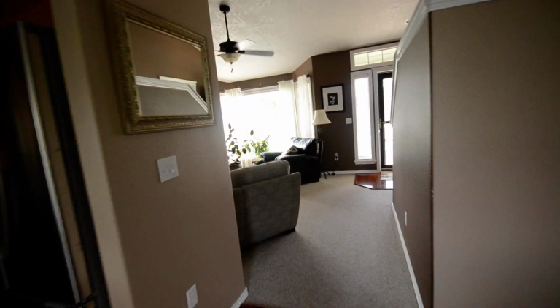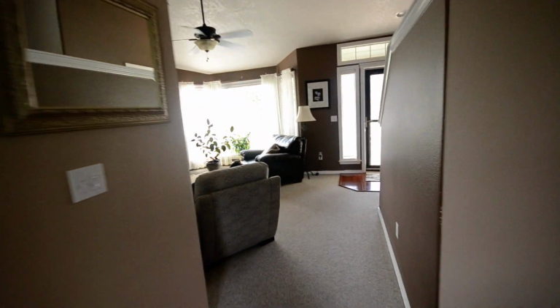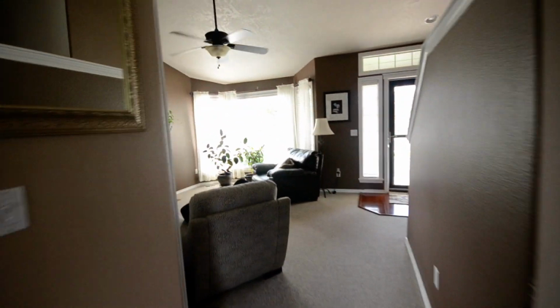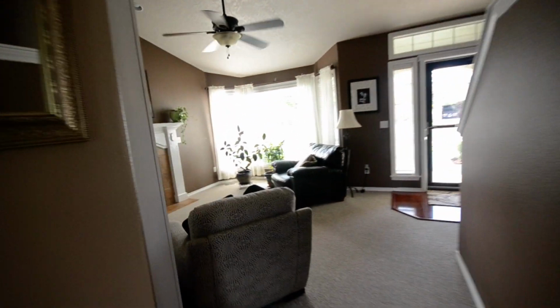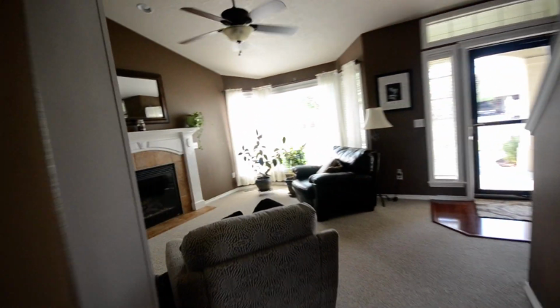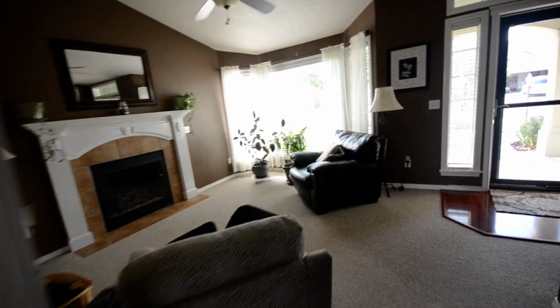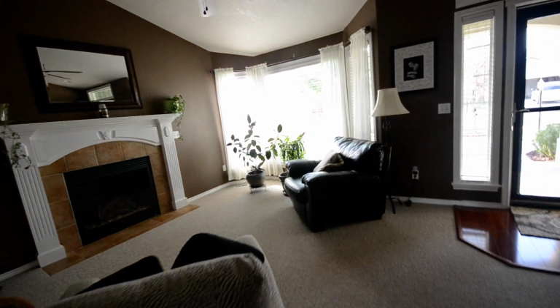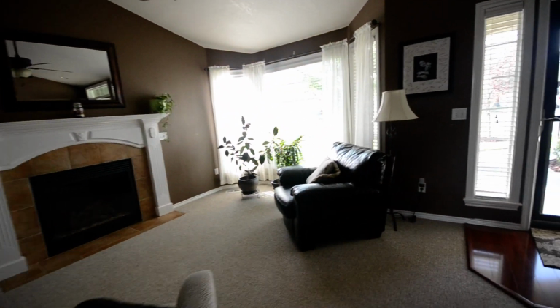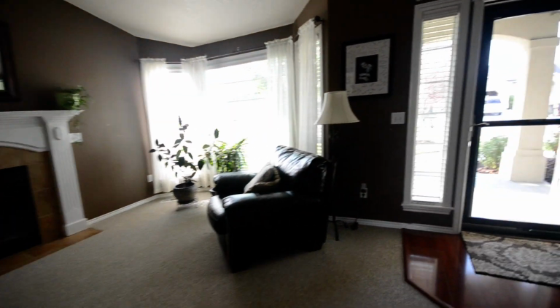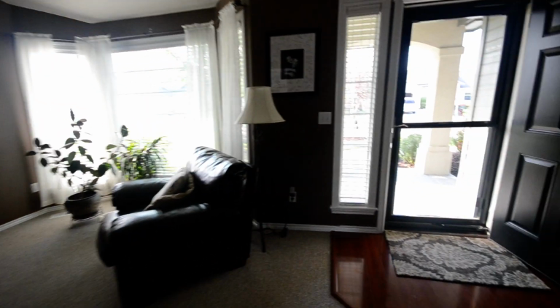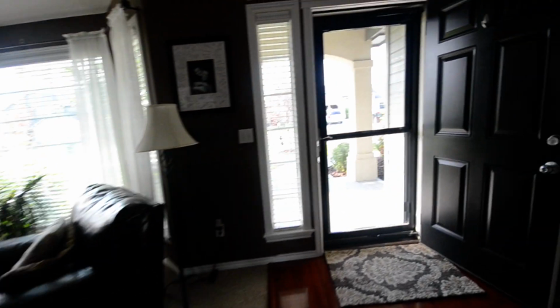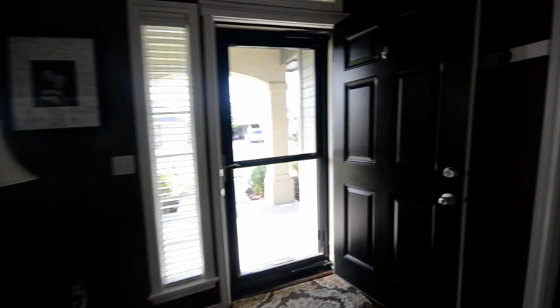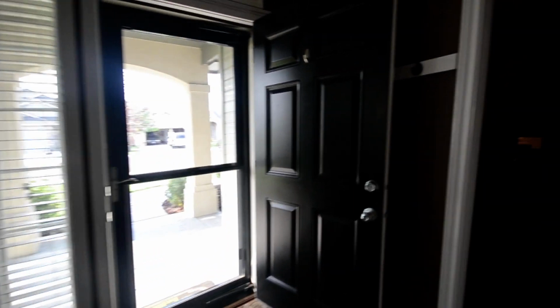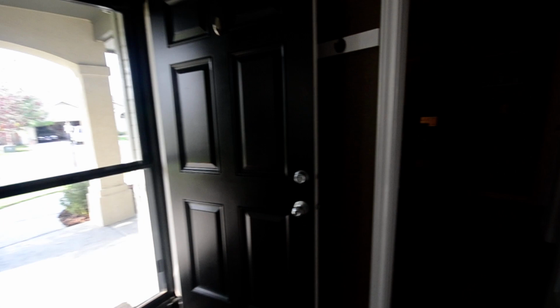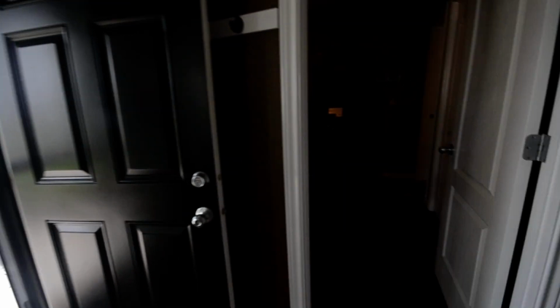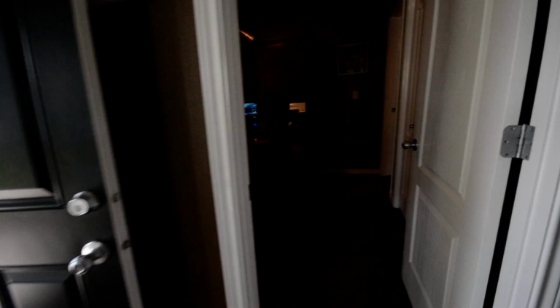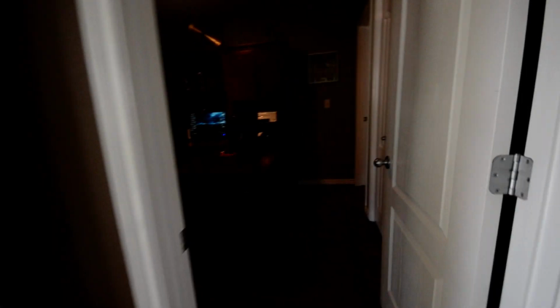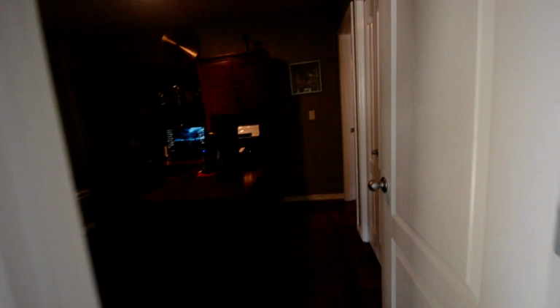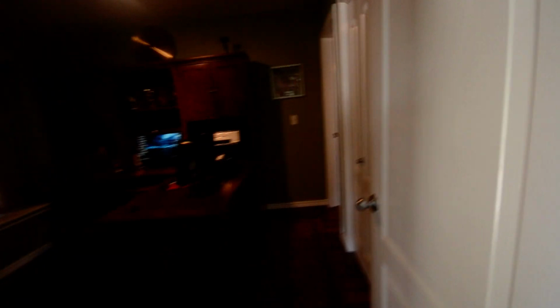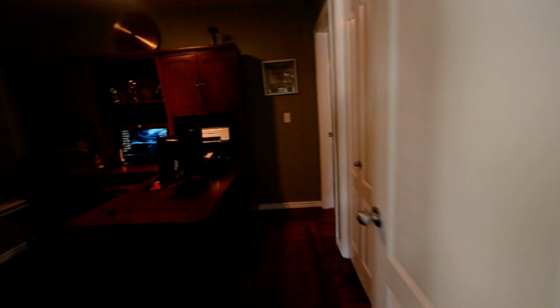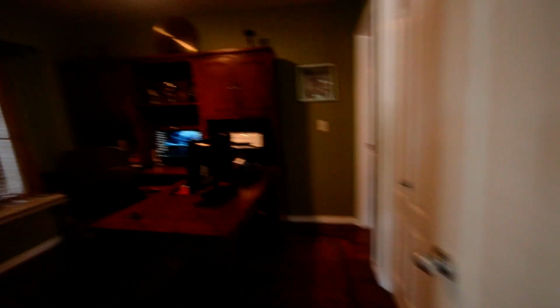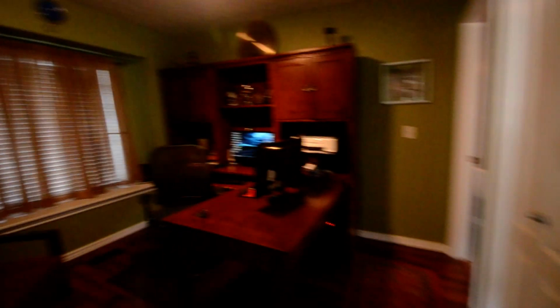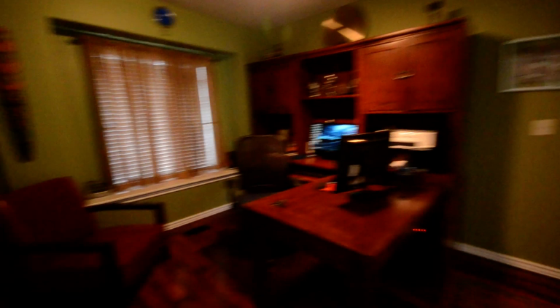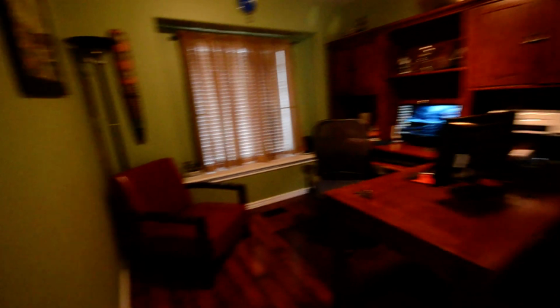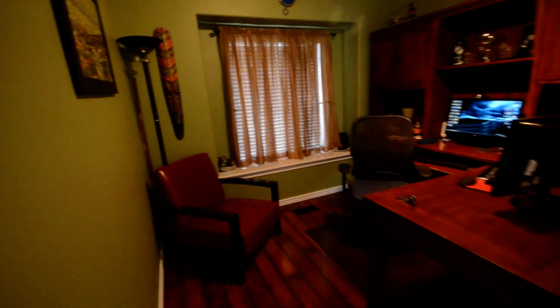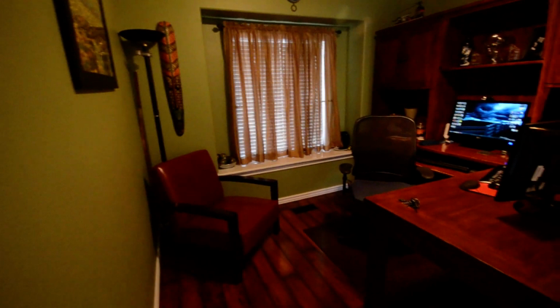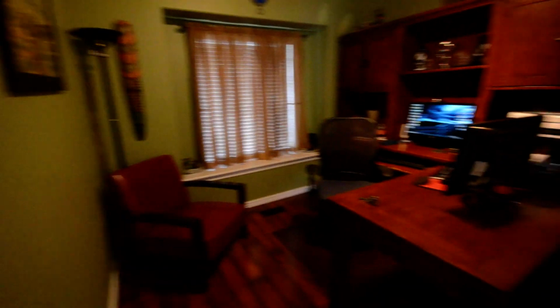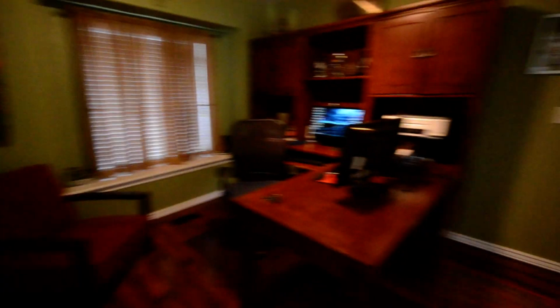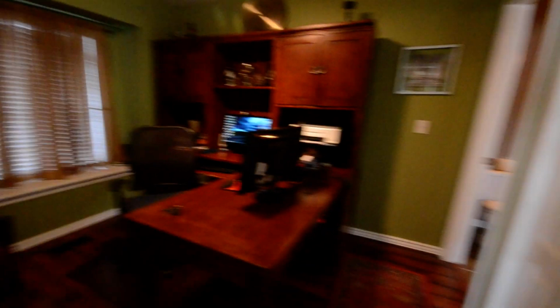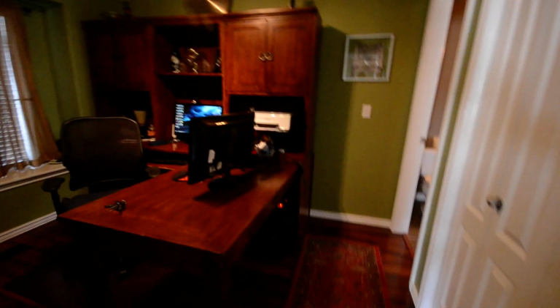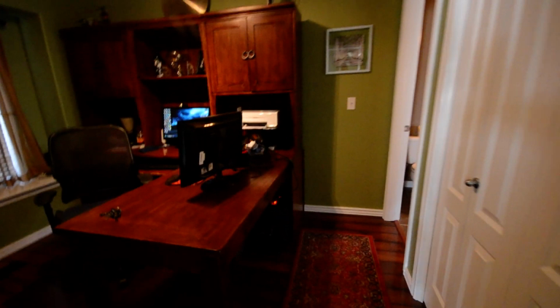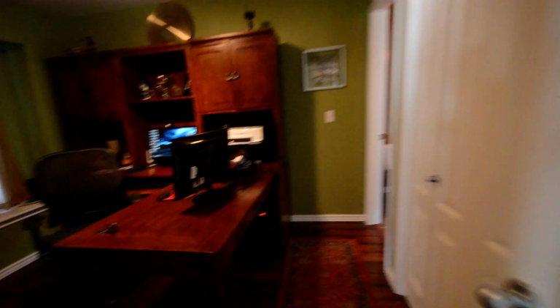Back through the house here. This is the only downstairs bedroom, currently being used as an office. I can't have access to that bathroom.